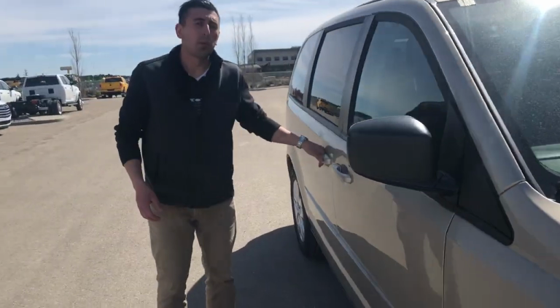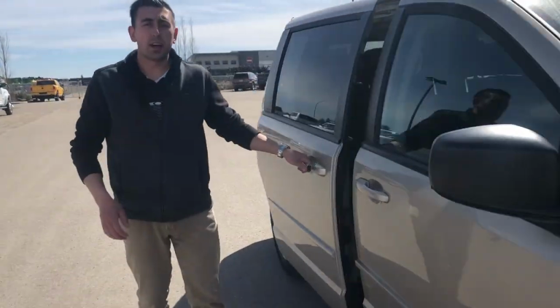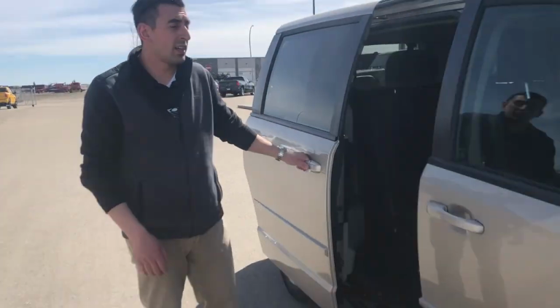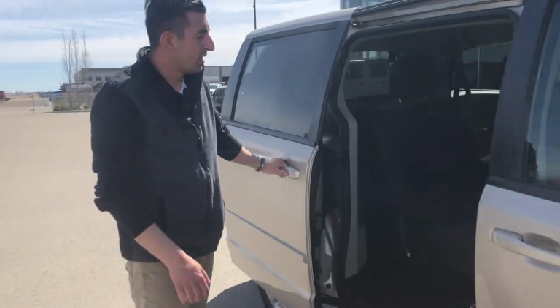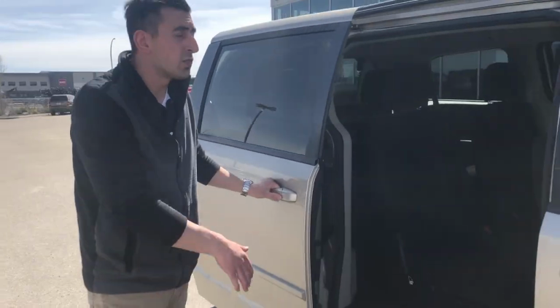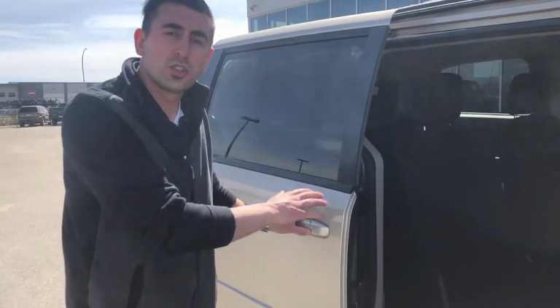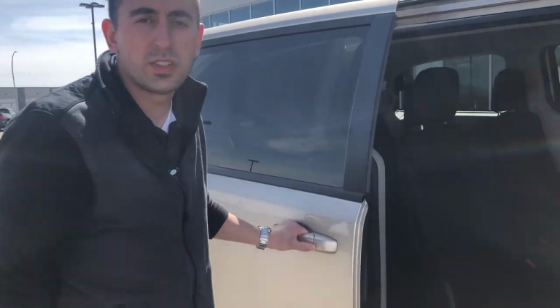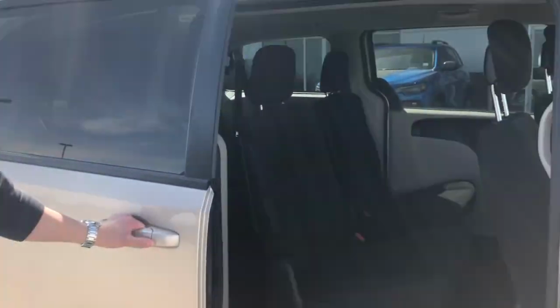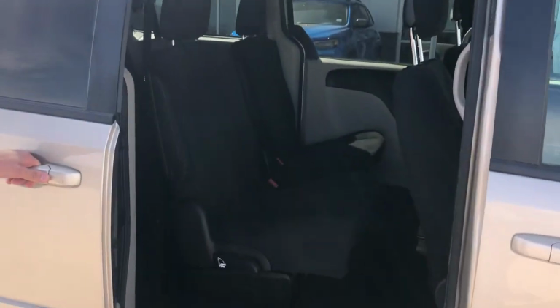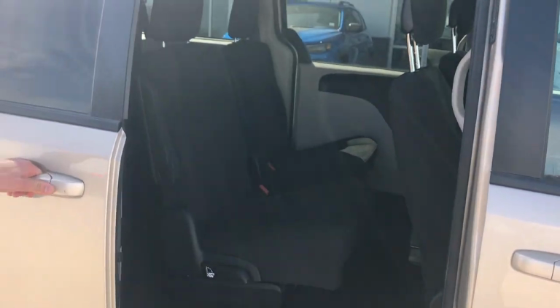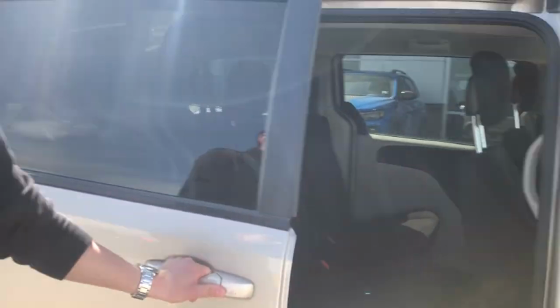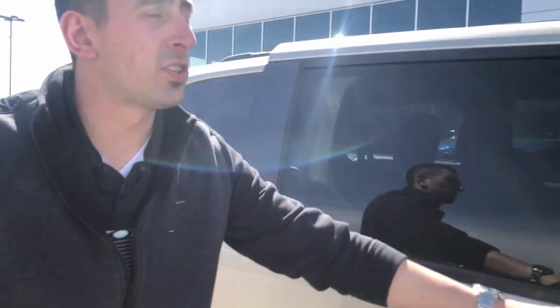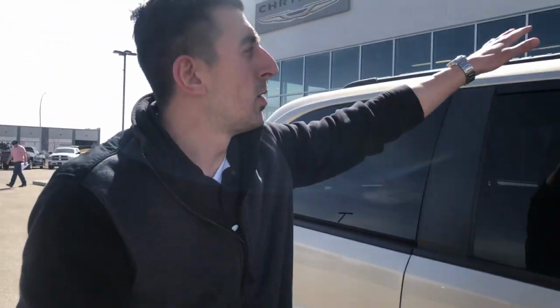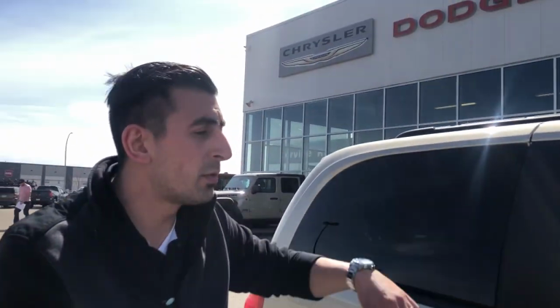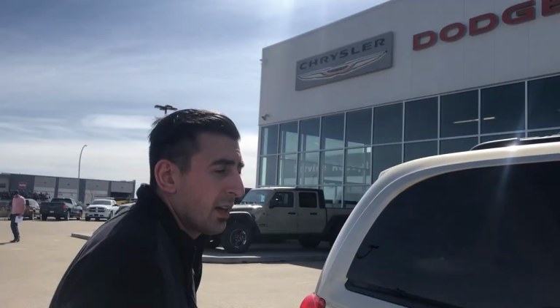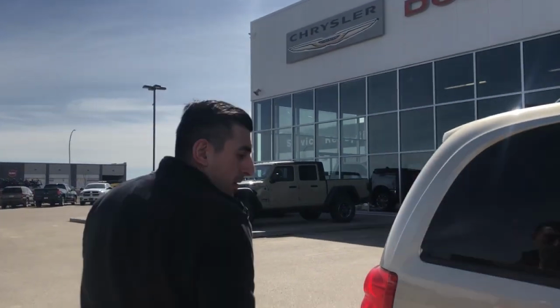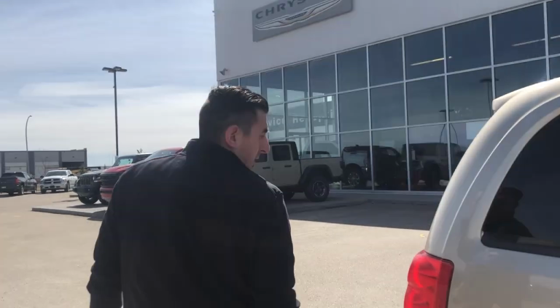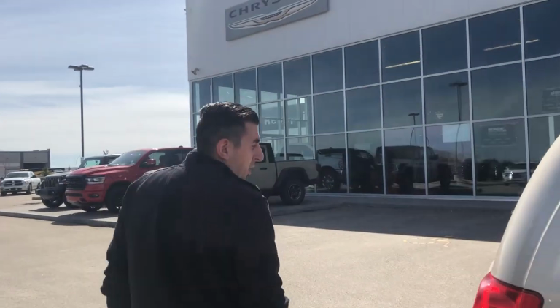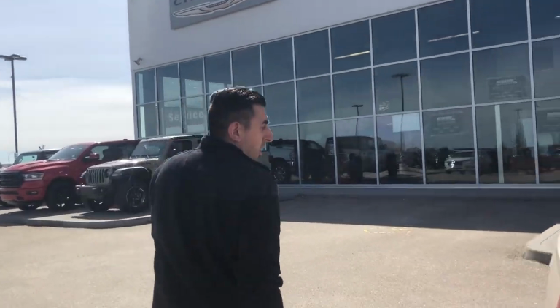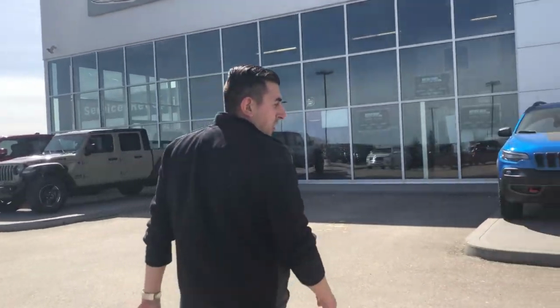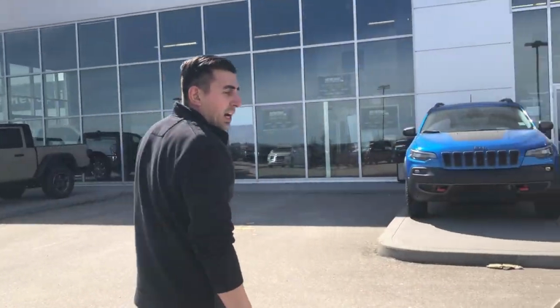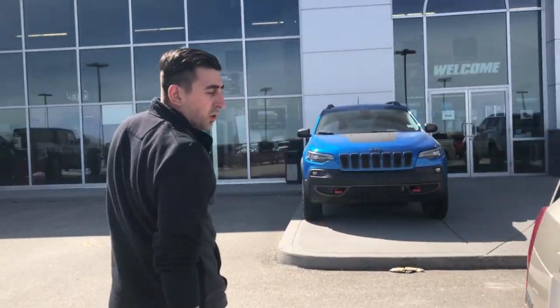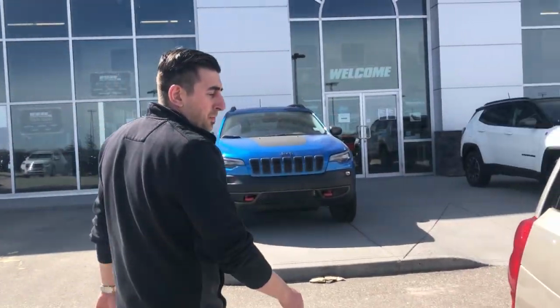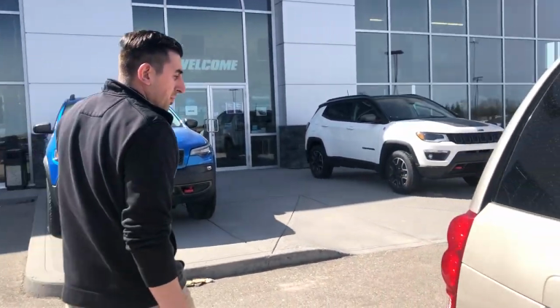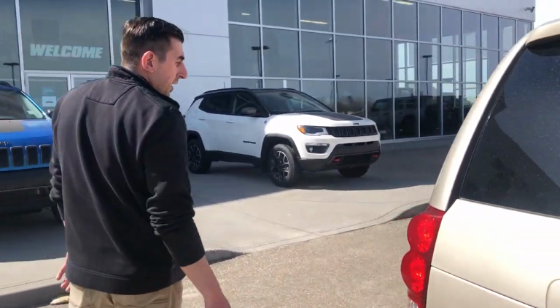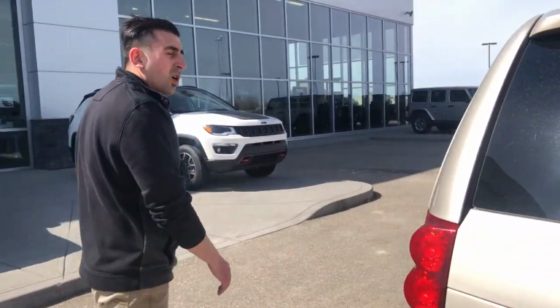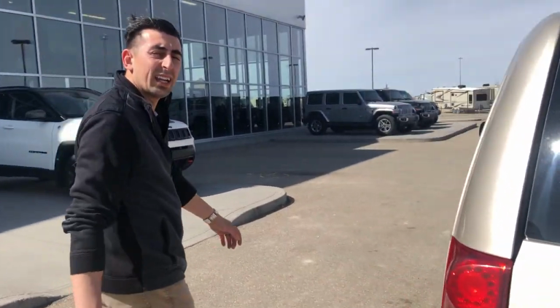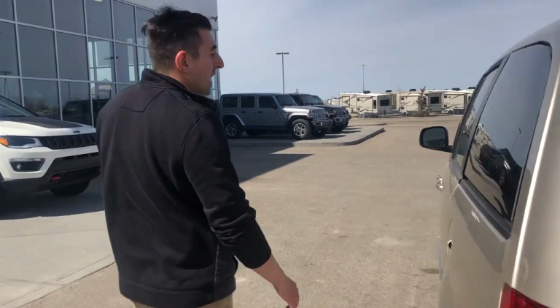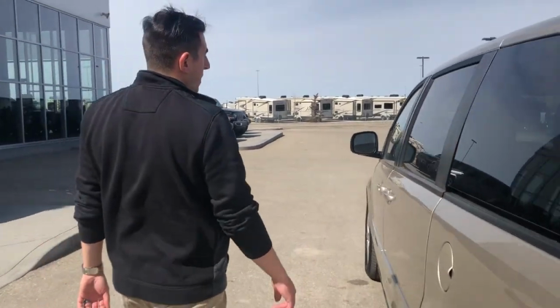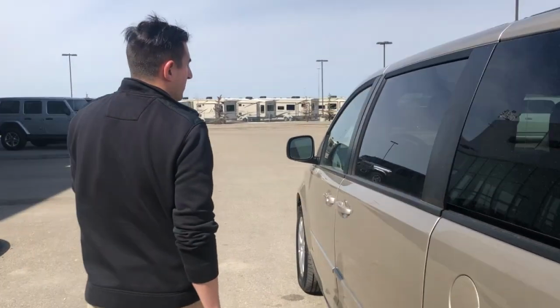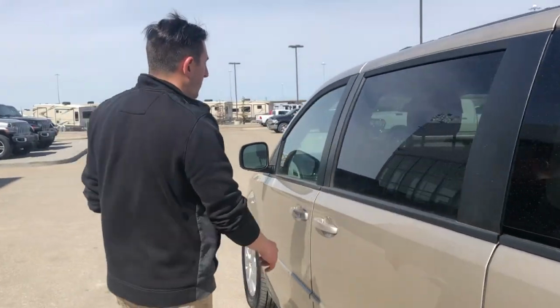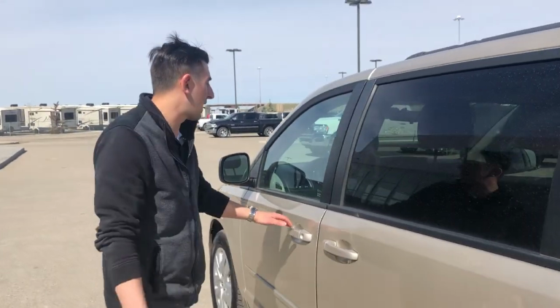Important thing on a minivan here, this one's got your stow and go seating, as well as 7 passengers. Built-in roof rails, traction control, only 83,000km on this recent trade-in.